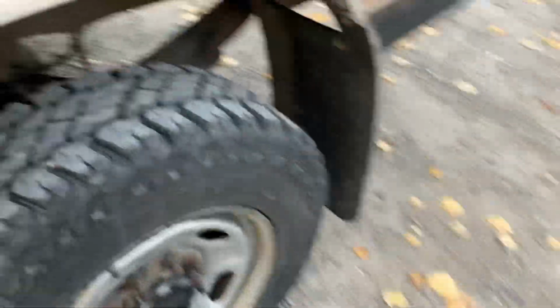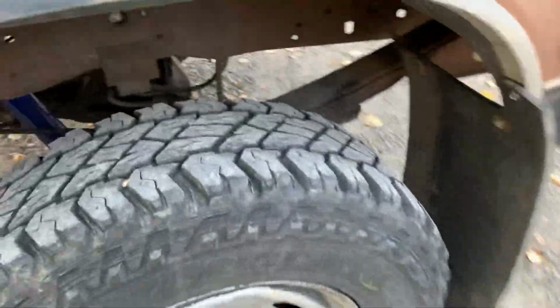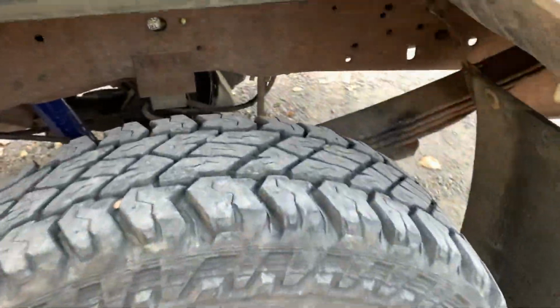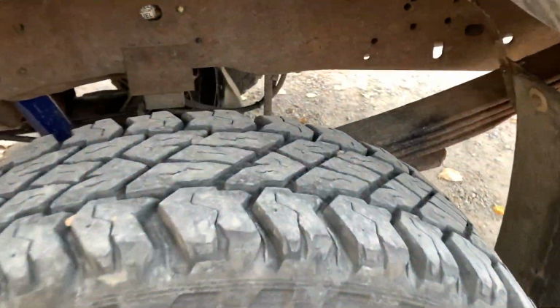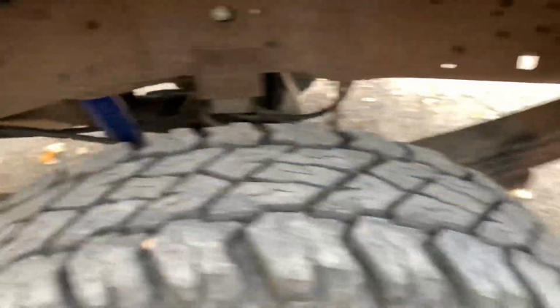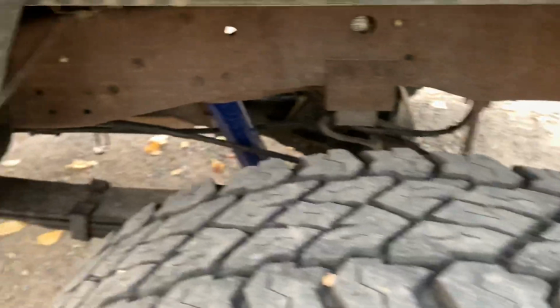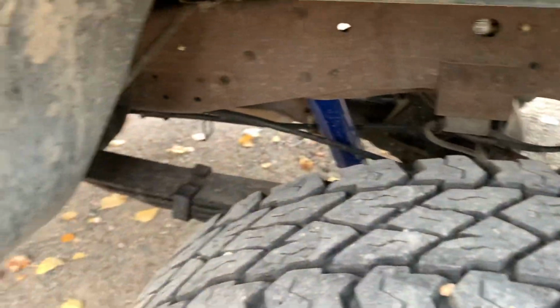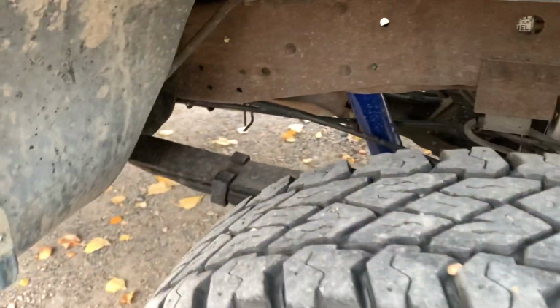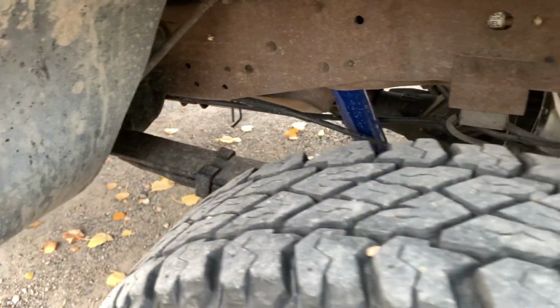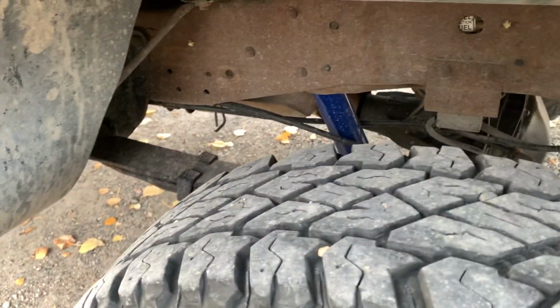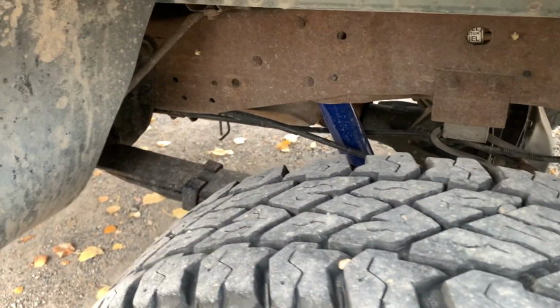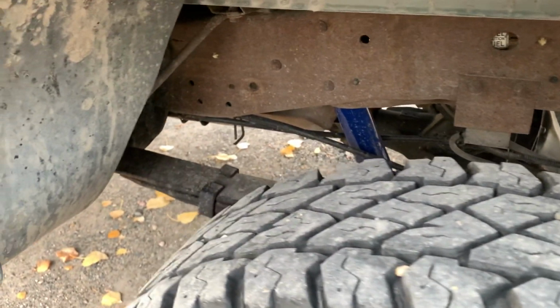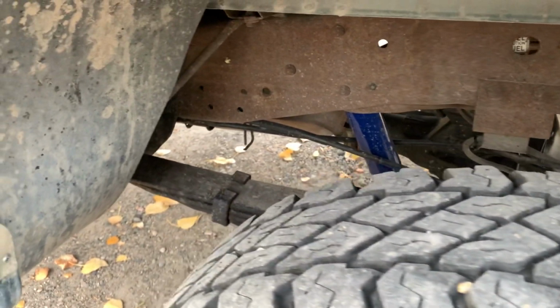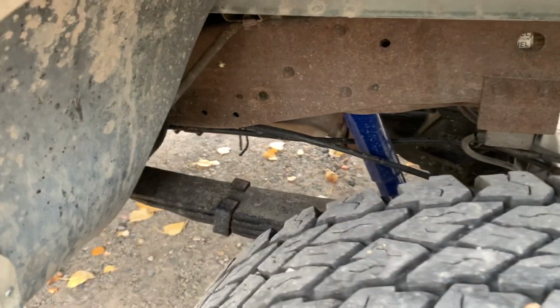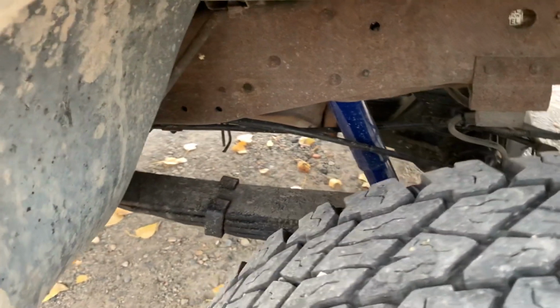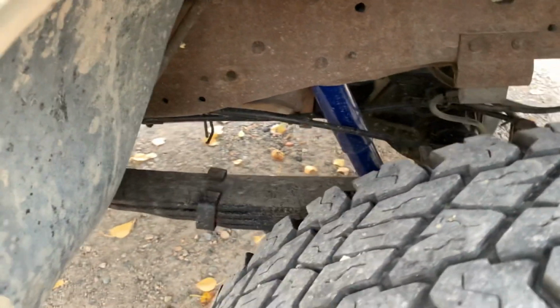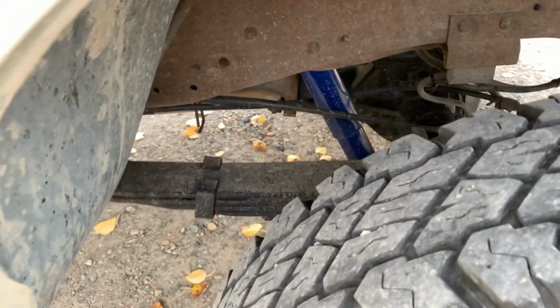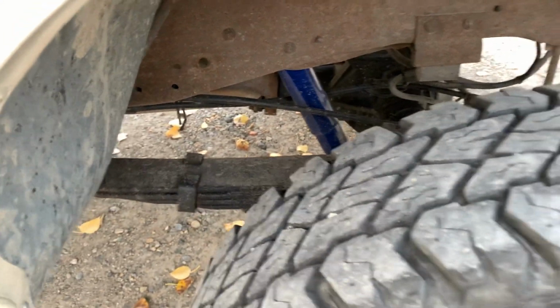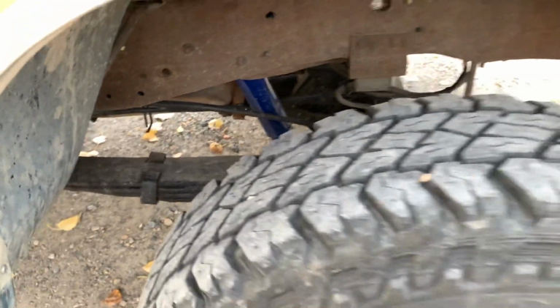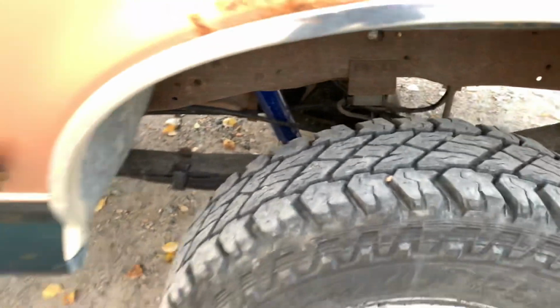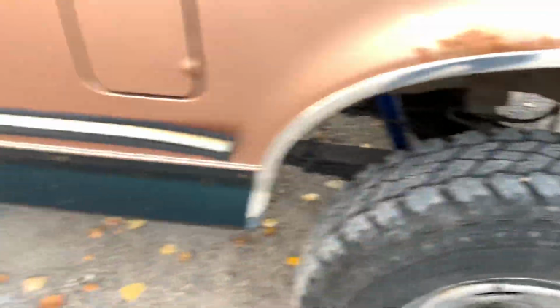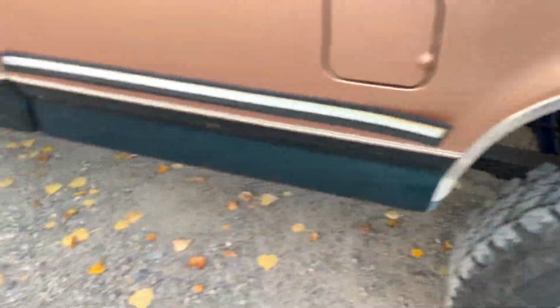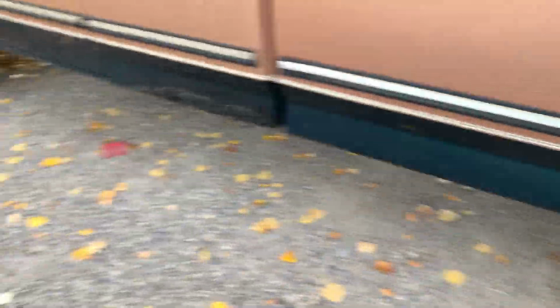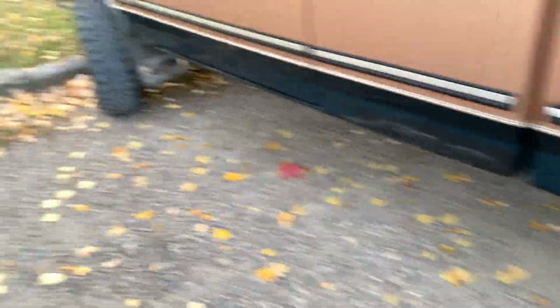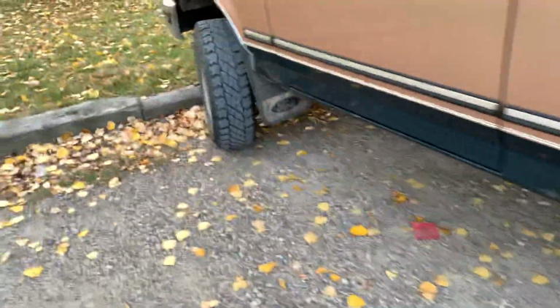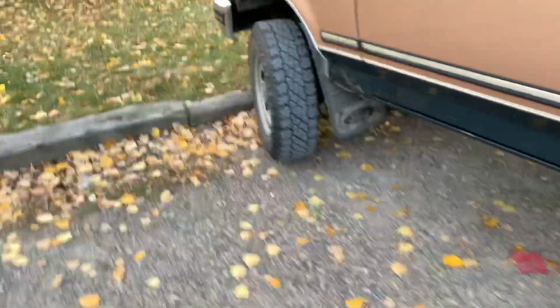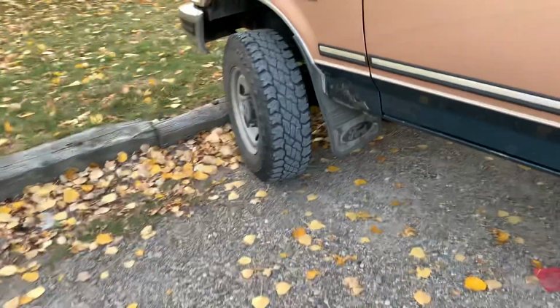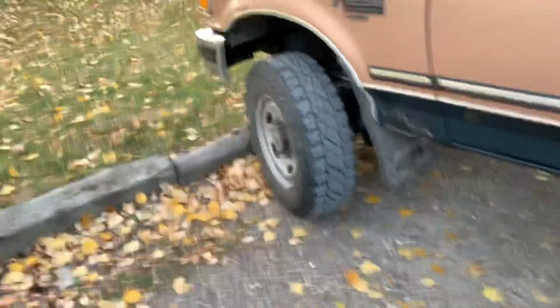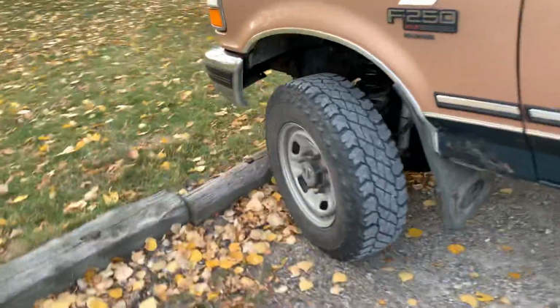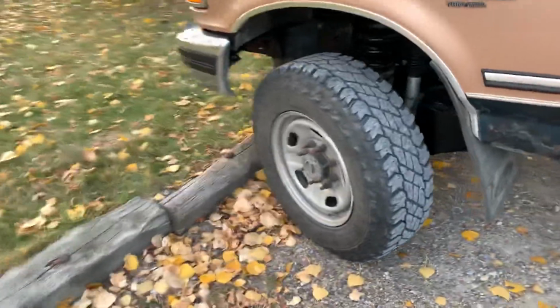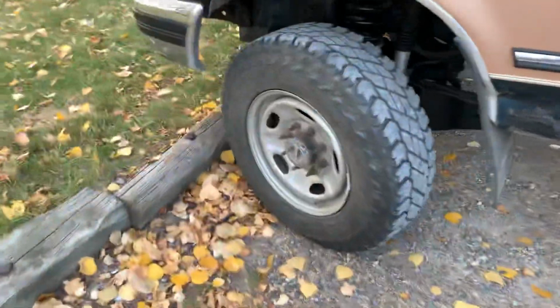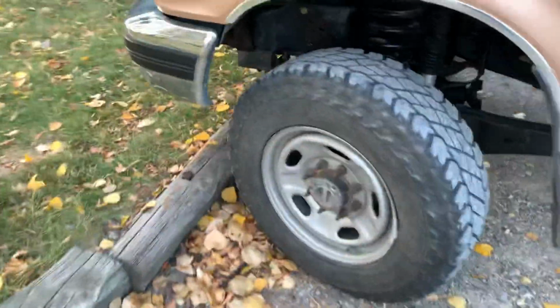I haven't swapped my springs out yet — you can just use your OBS springs. I will be swapping mine when I find a set, but for now I'll just have the OEM springs.